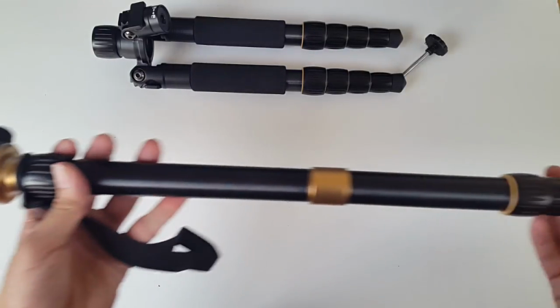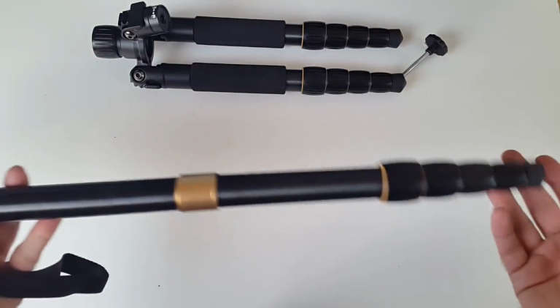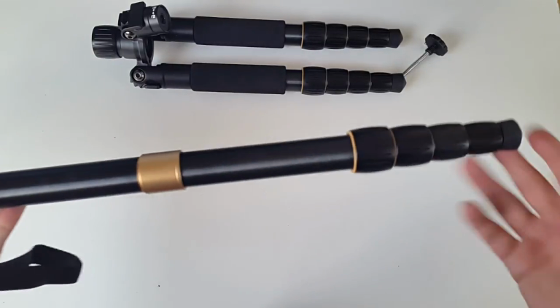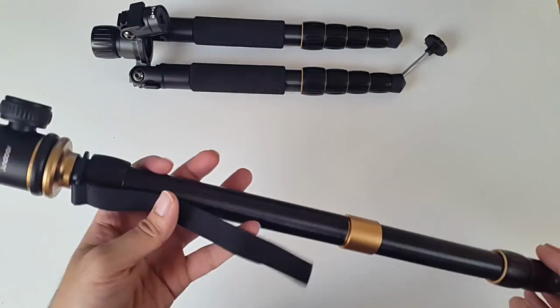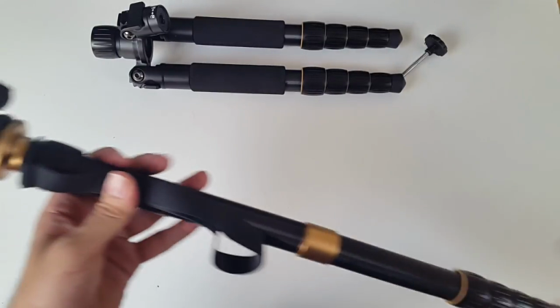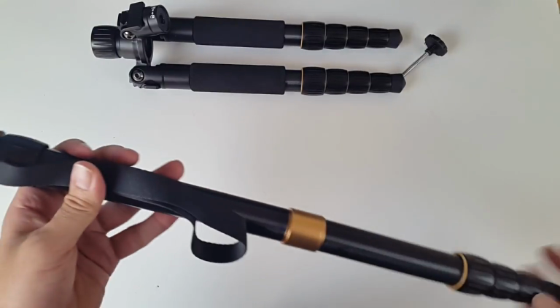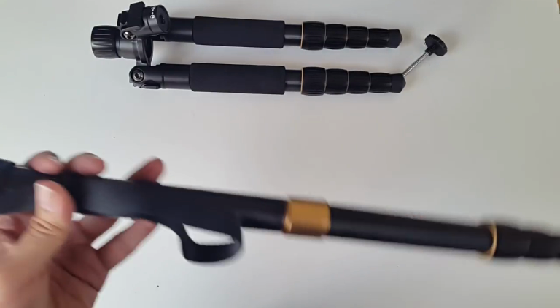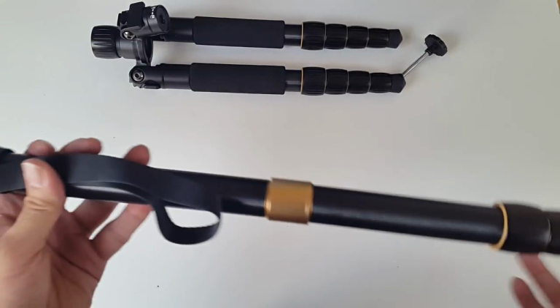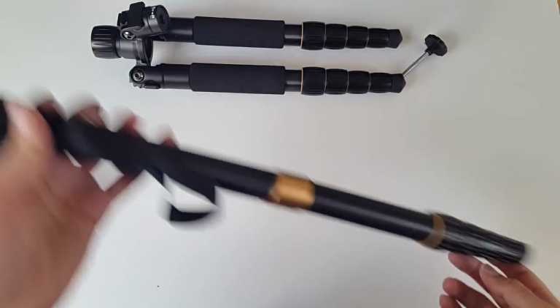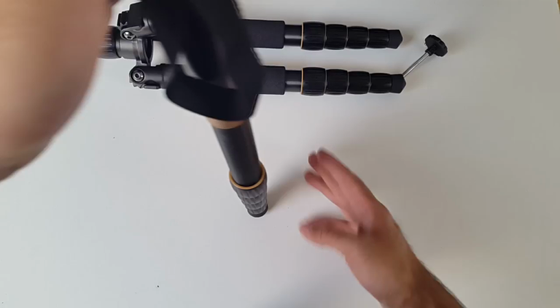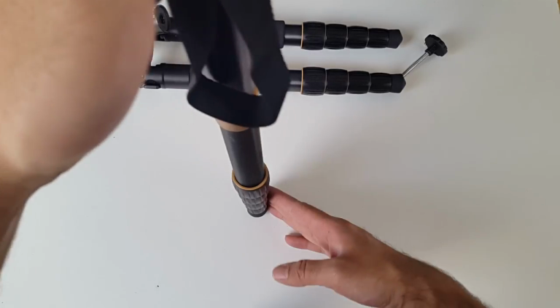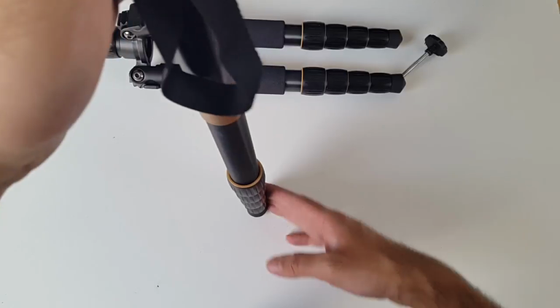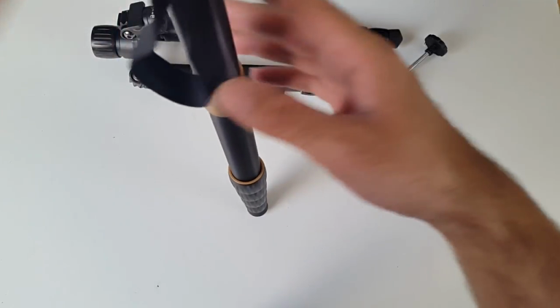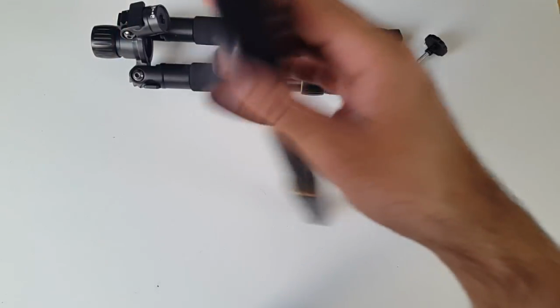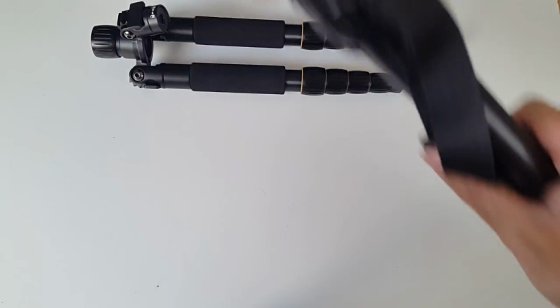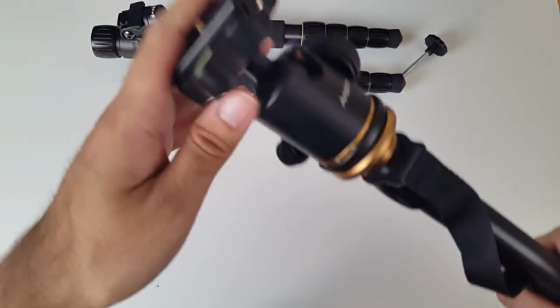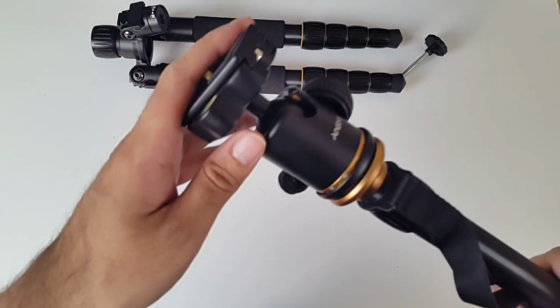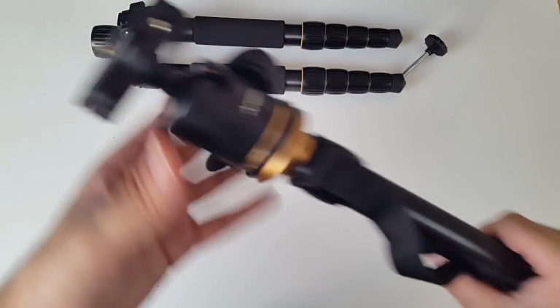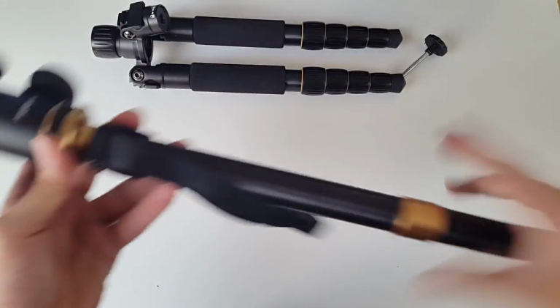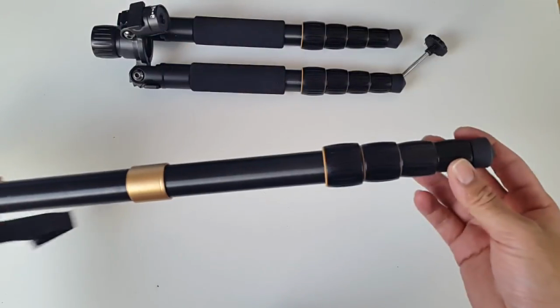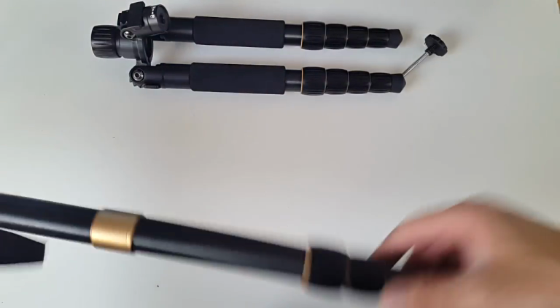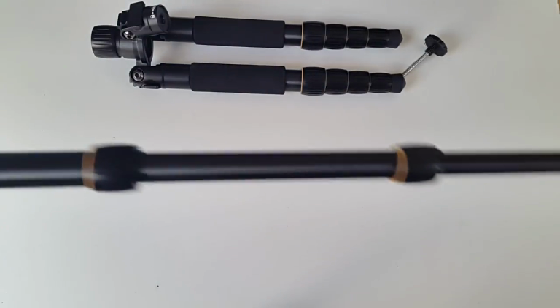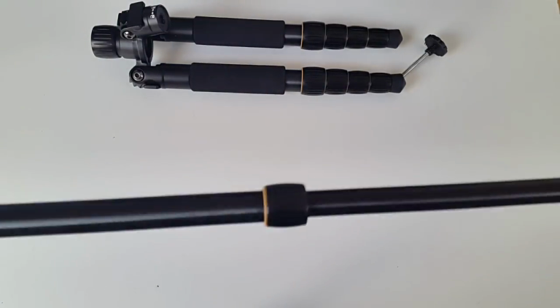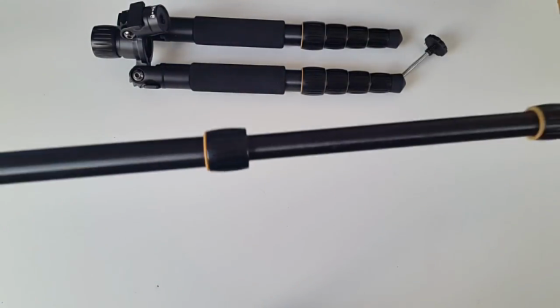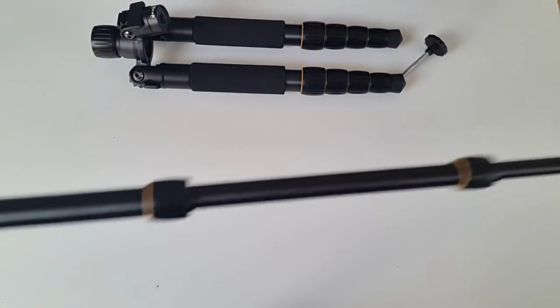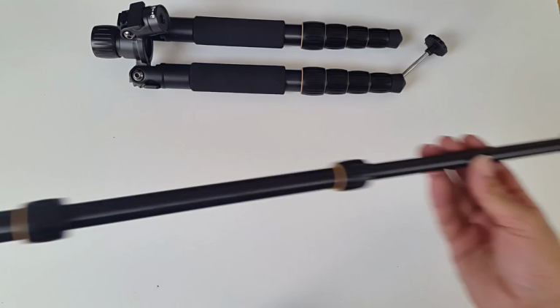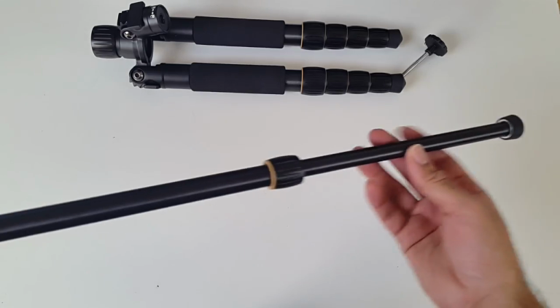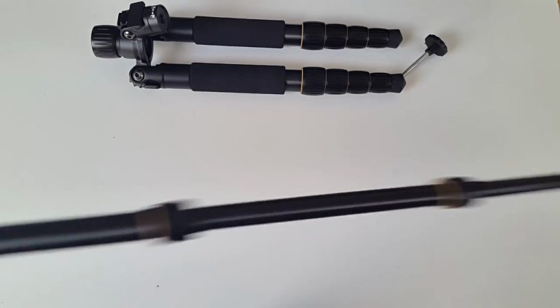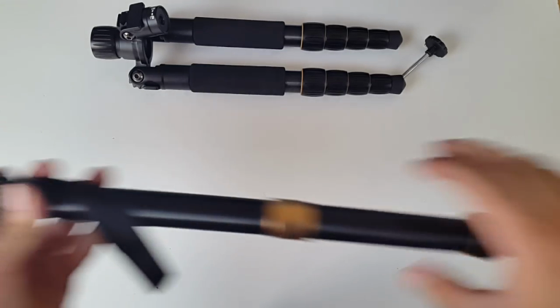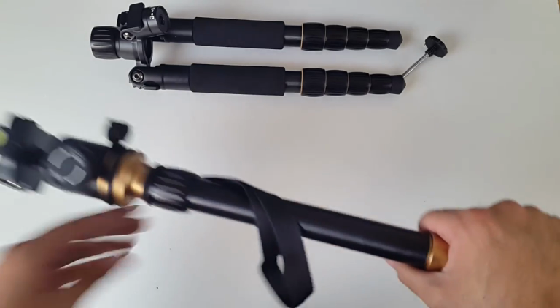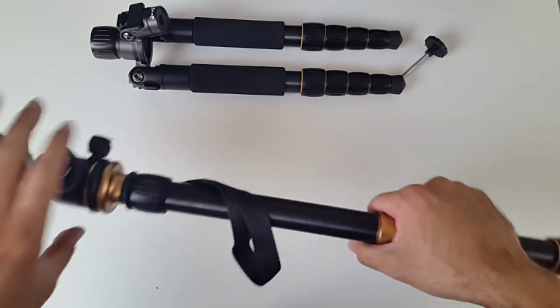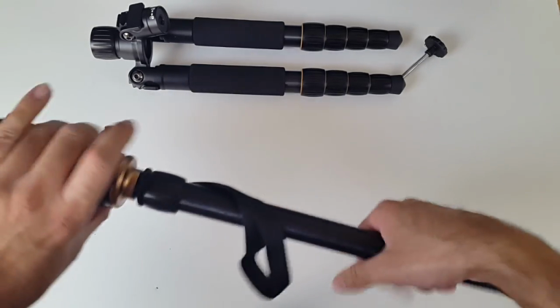You could use this for hiking, or if you're in a crowd and haven't got much space, you can balance it on the floor and hold your camera up. Excellent tripod which can also convert into a monopod. Let's put it back together.